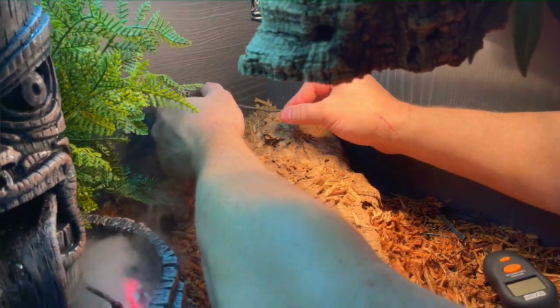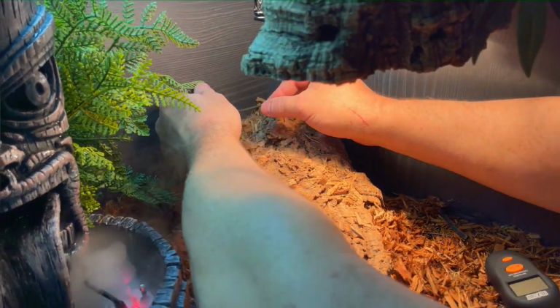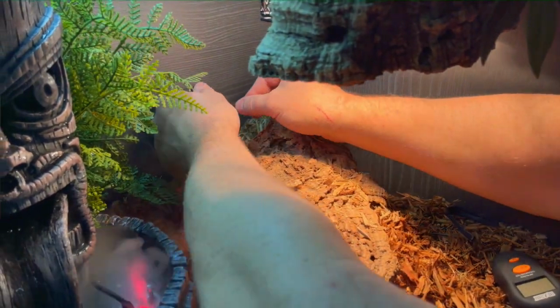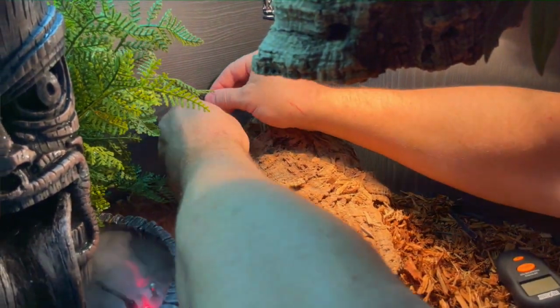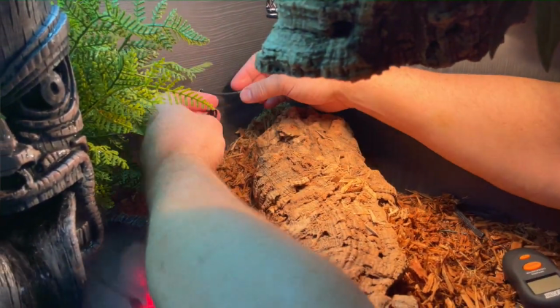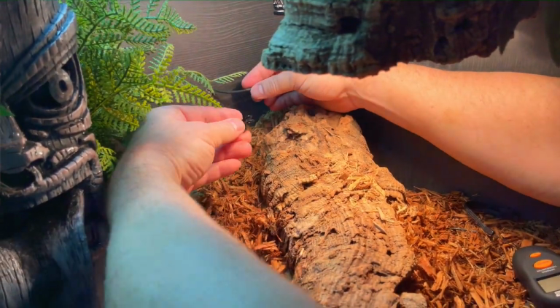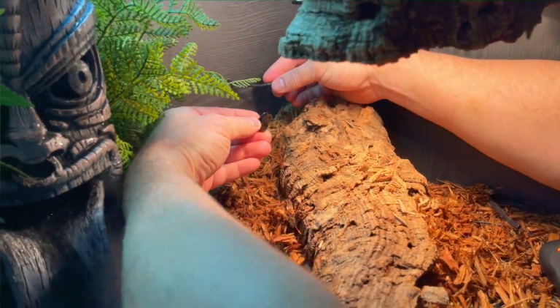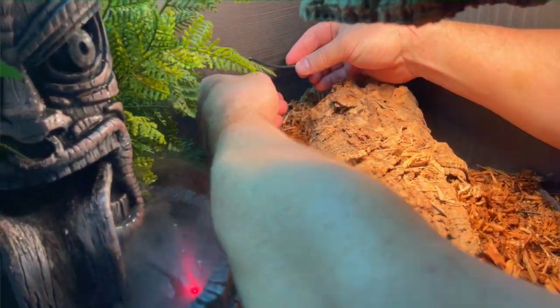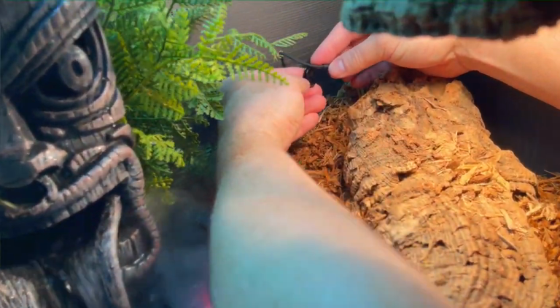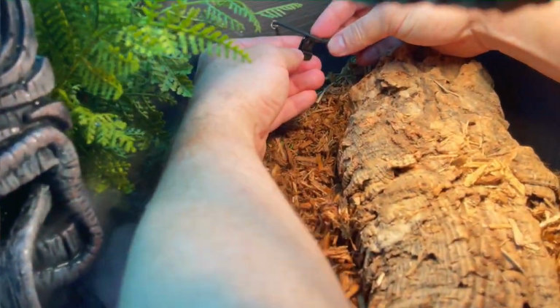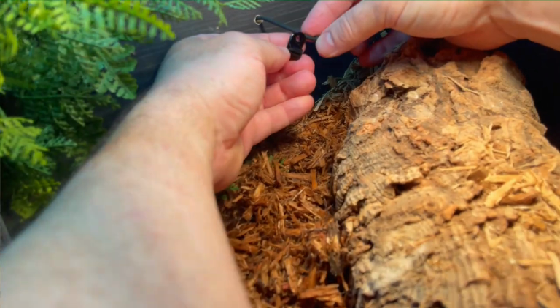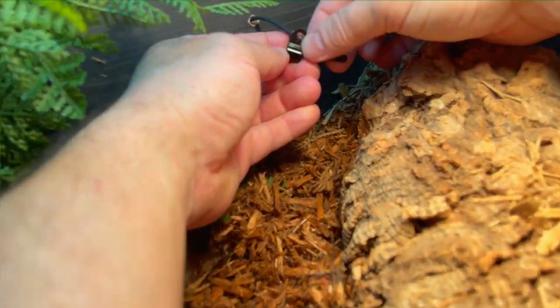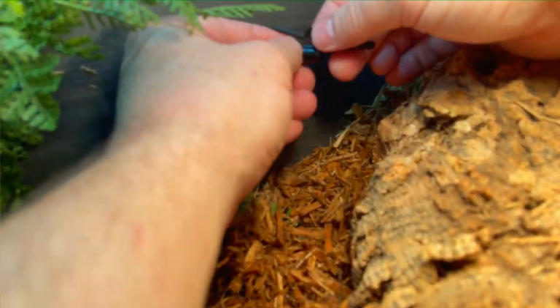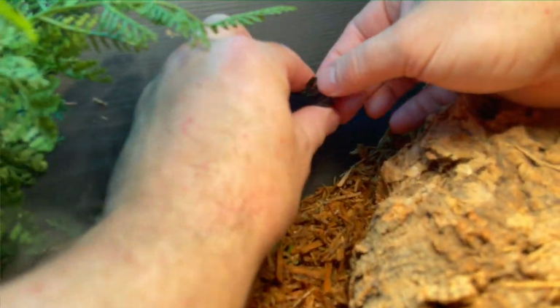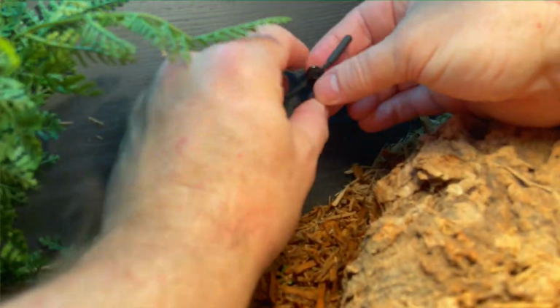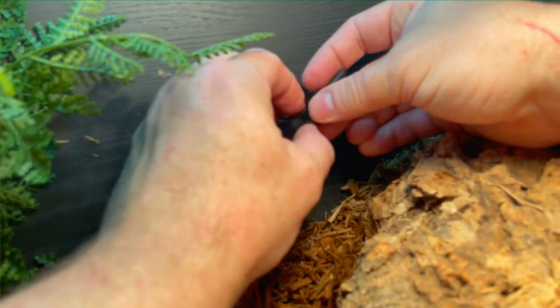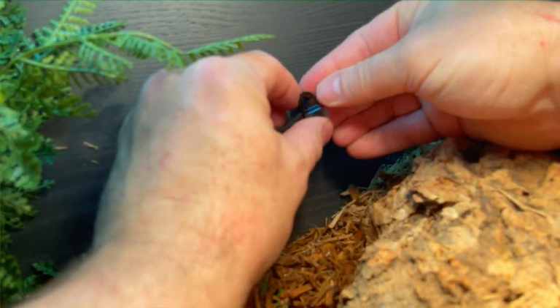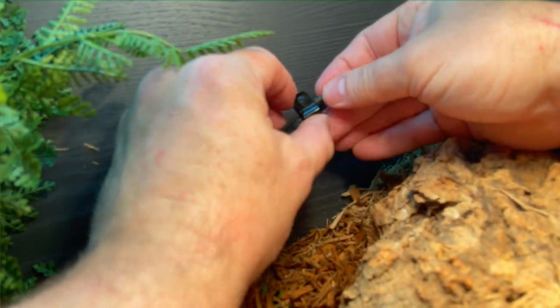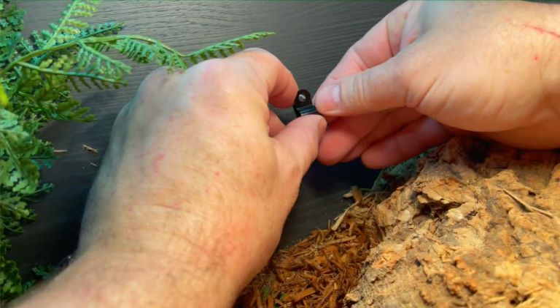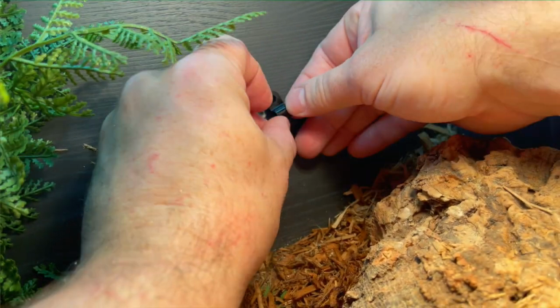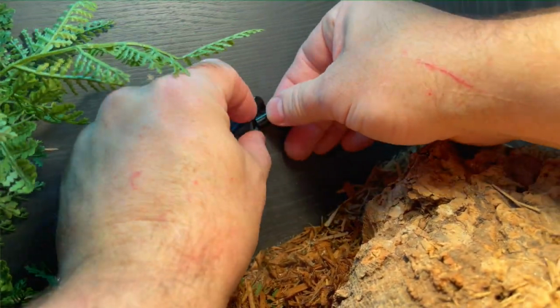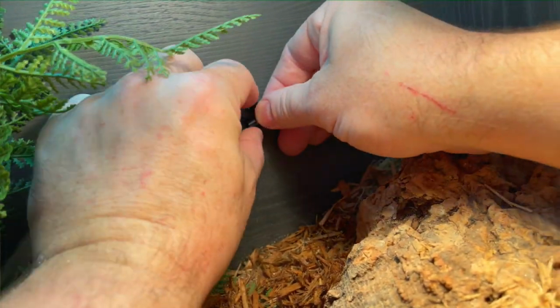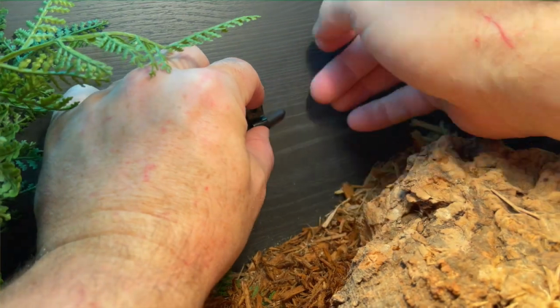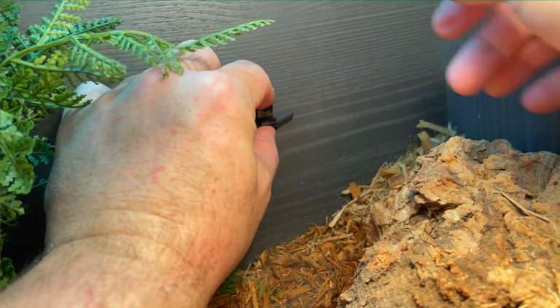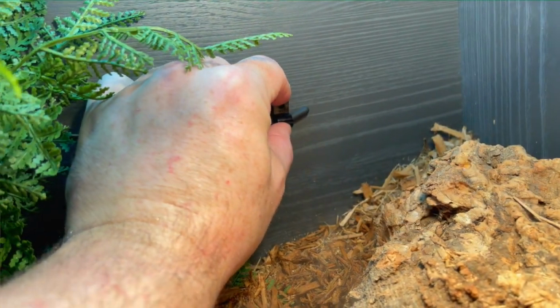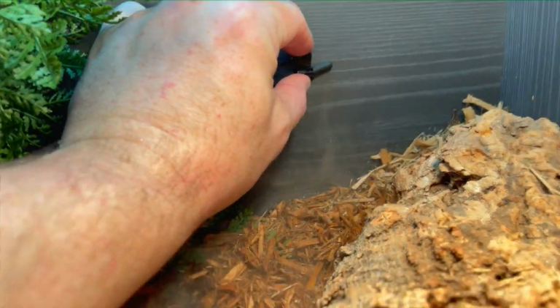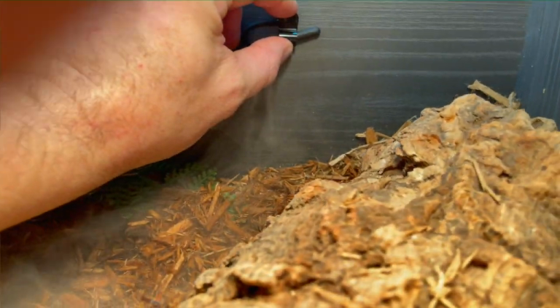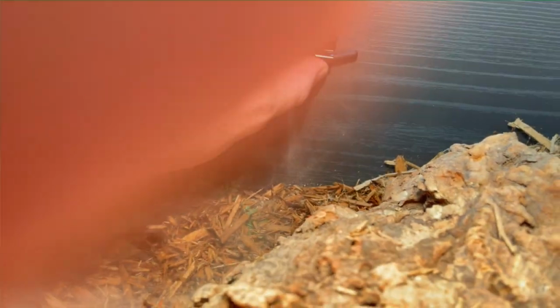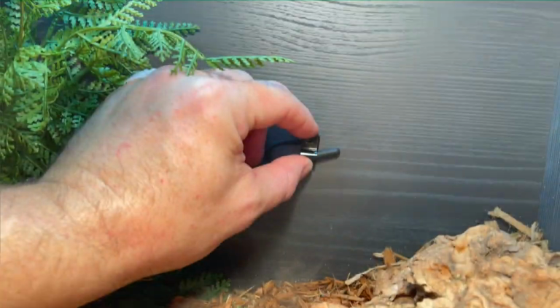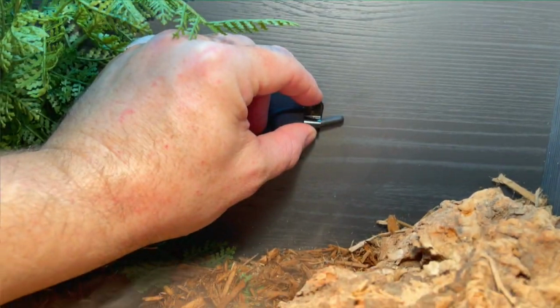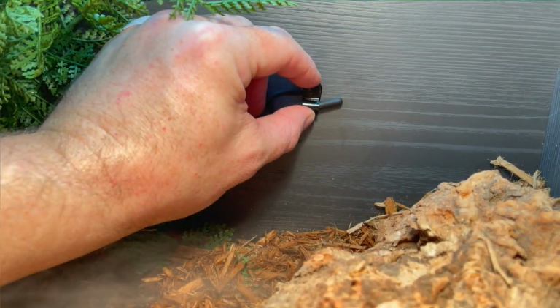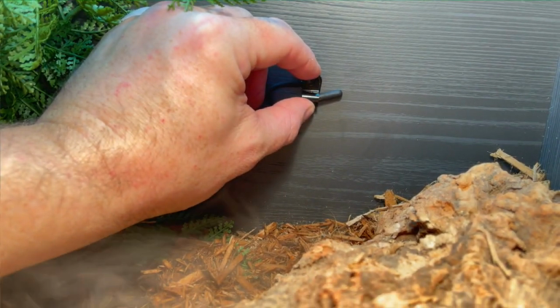Now we've got the pea clips we usually use — just drop a clip on to support it, and we then fasten it to the back of the terrarium, like so.